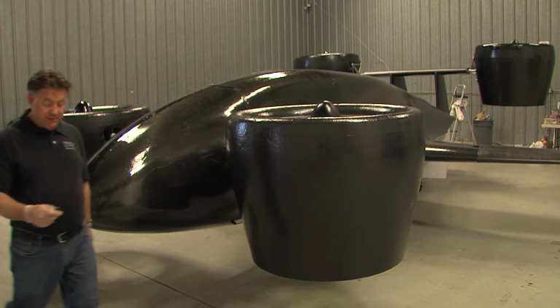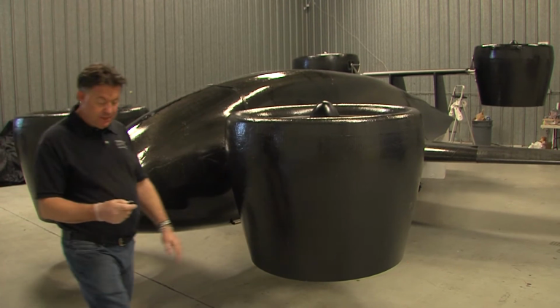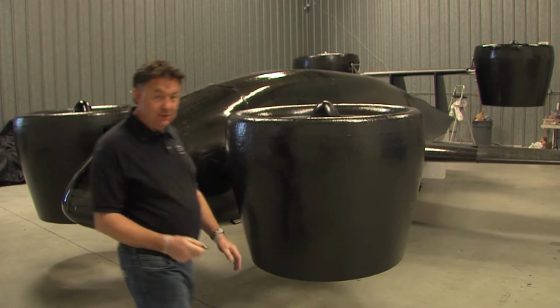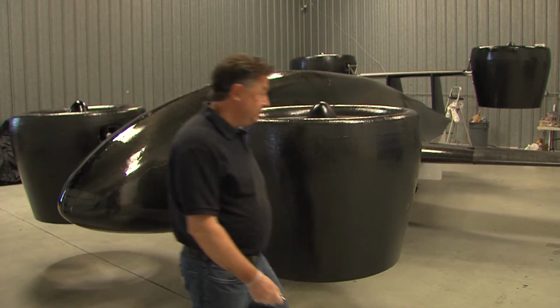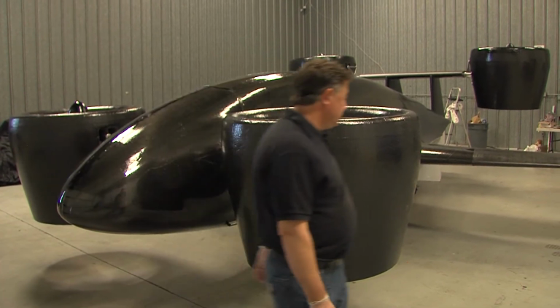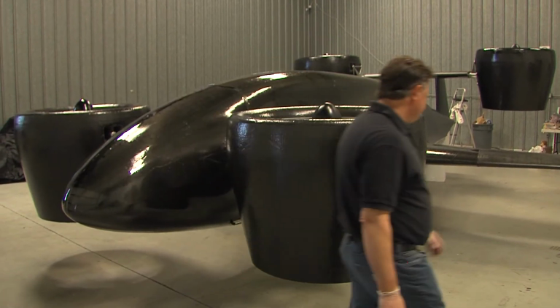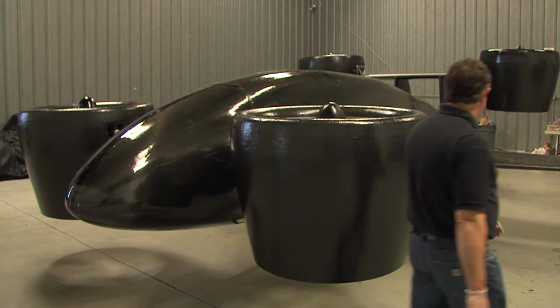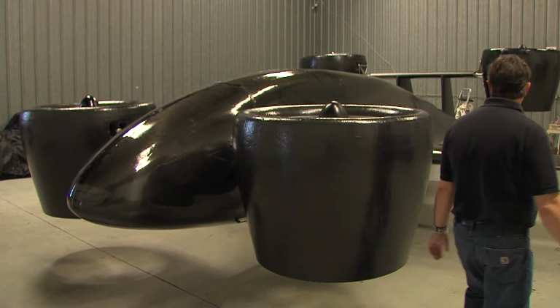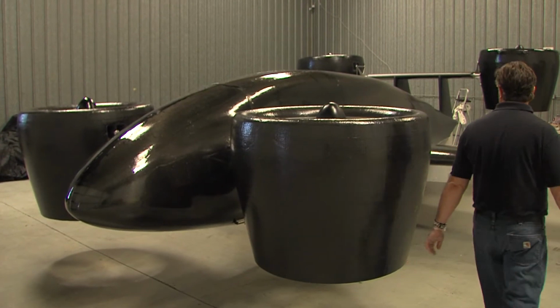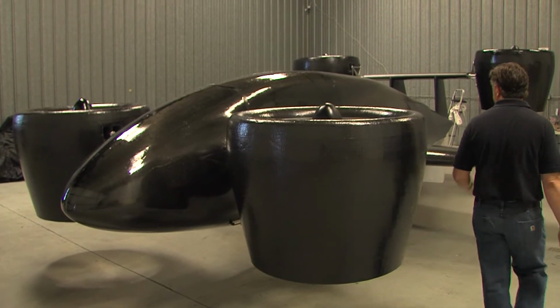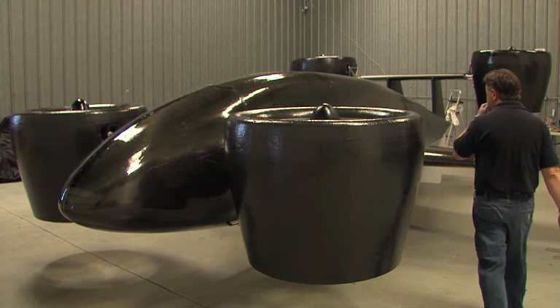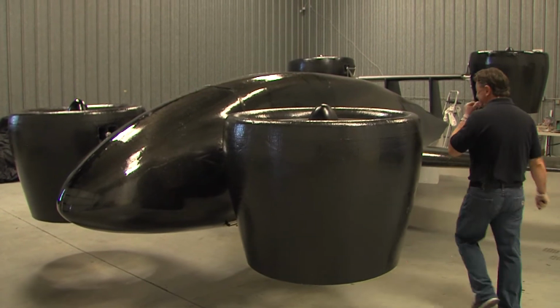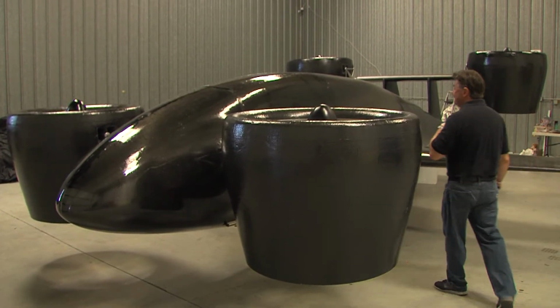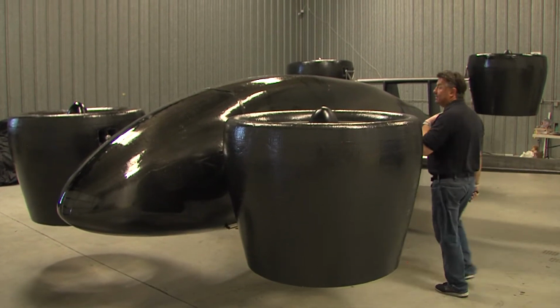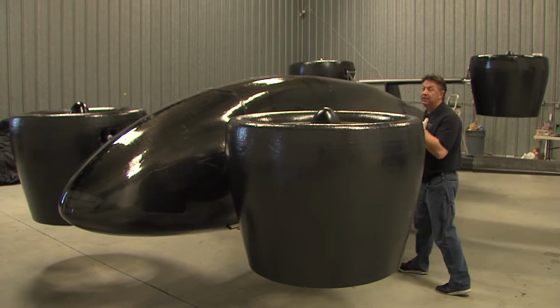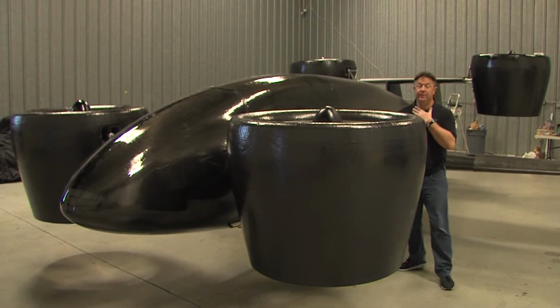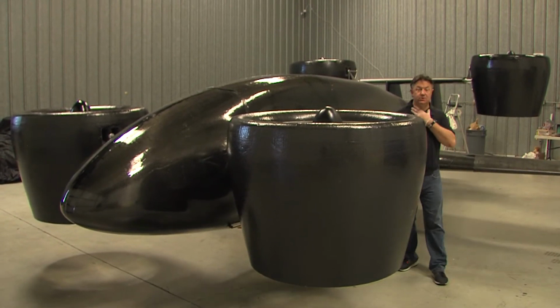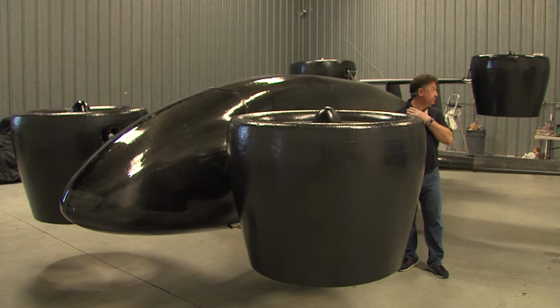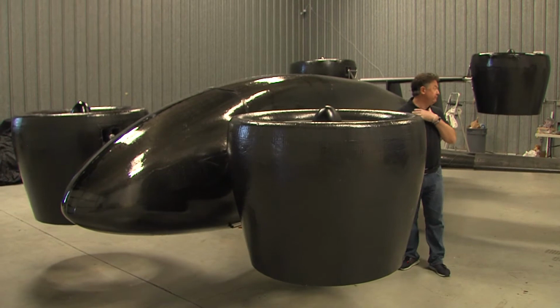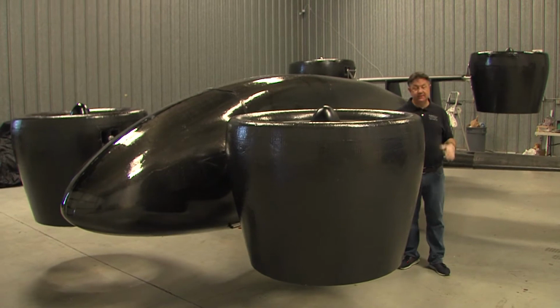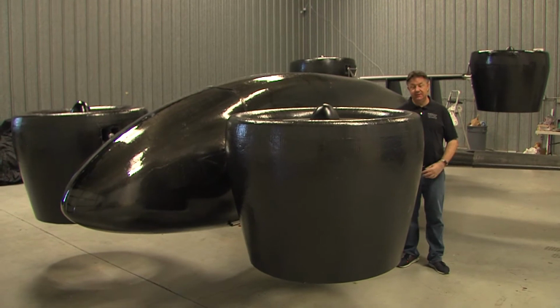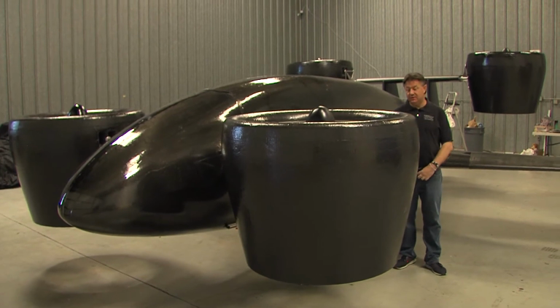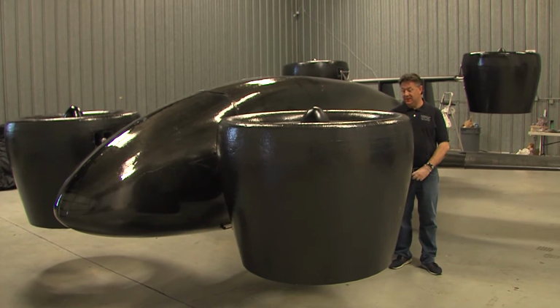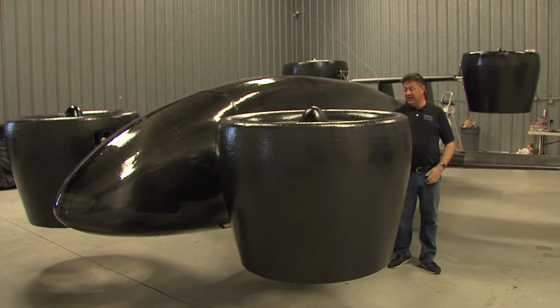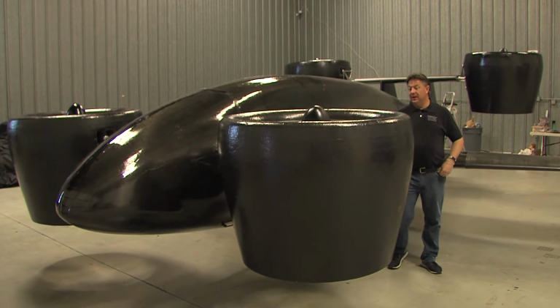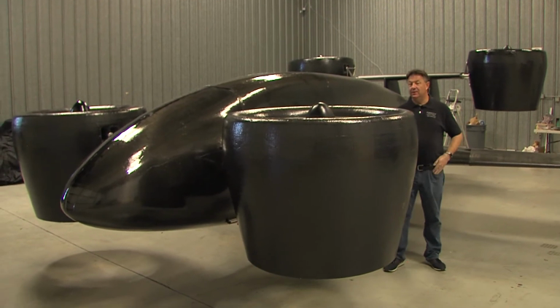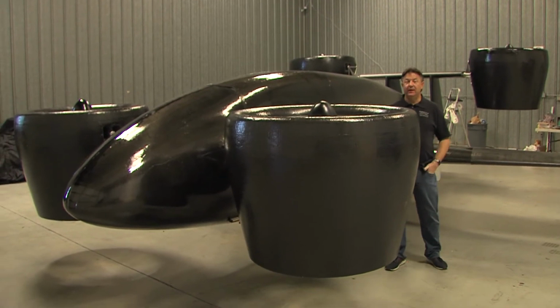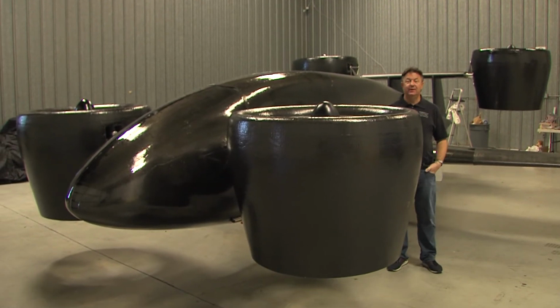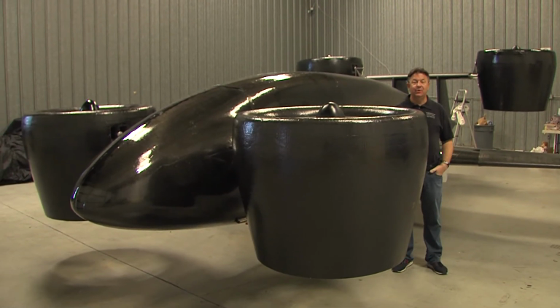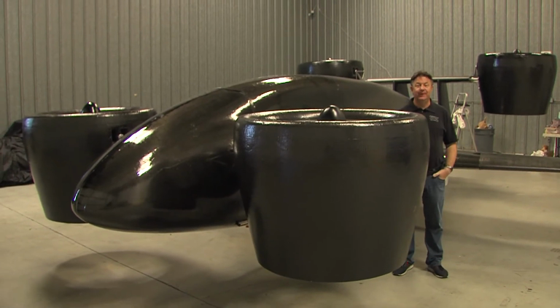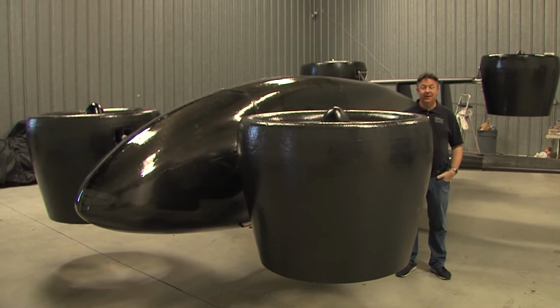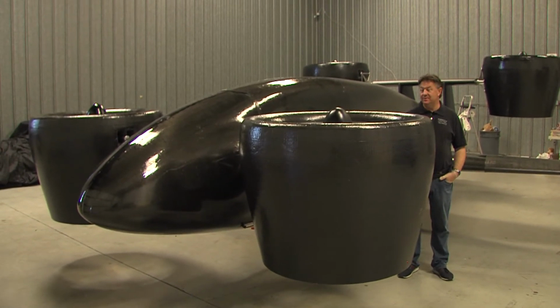Vertical takeoff and landing aircraft, or VTOL, as they are commonly known, do not become airborne by relying on the lift provided by the main wing.